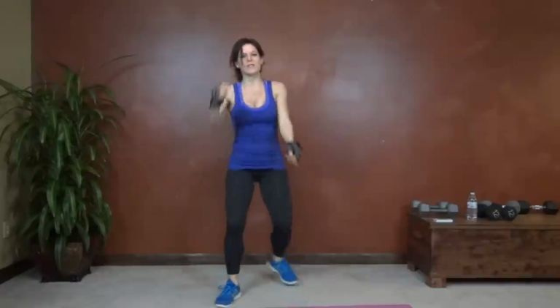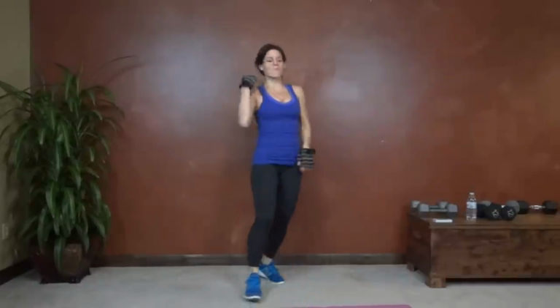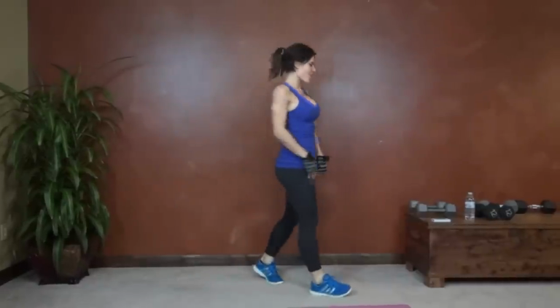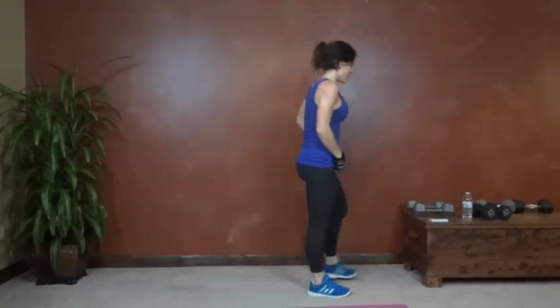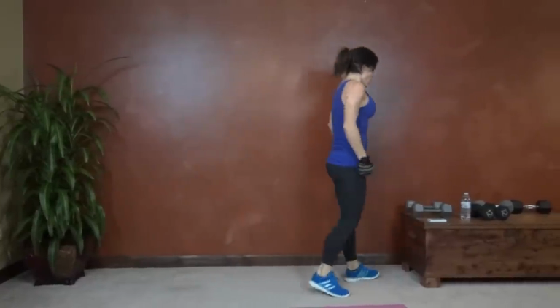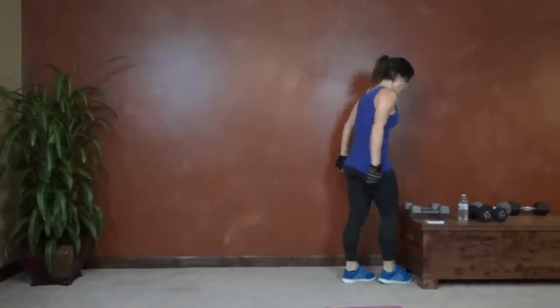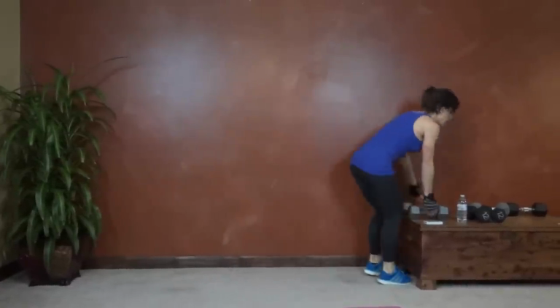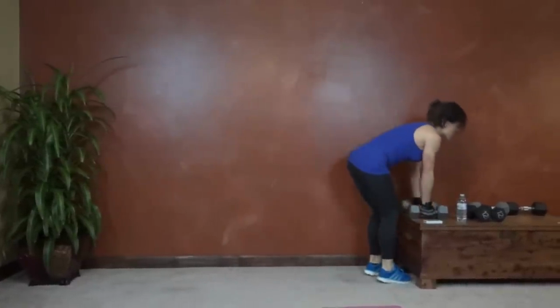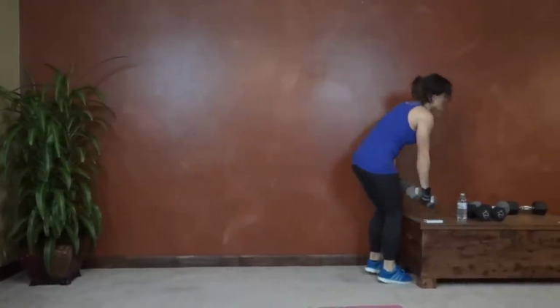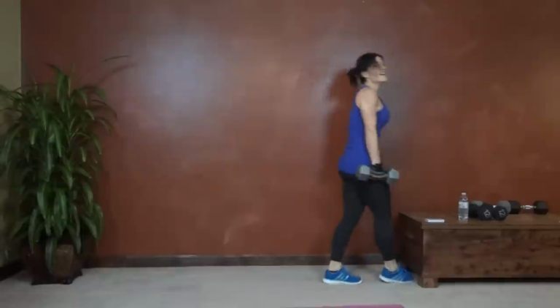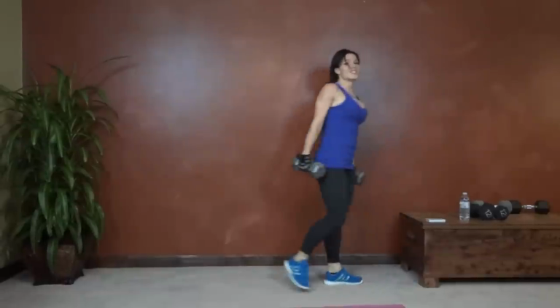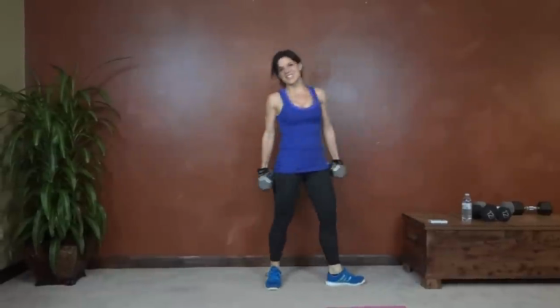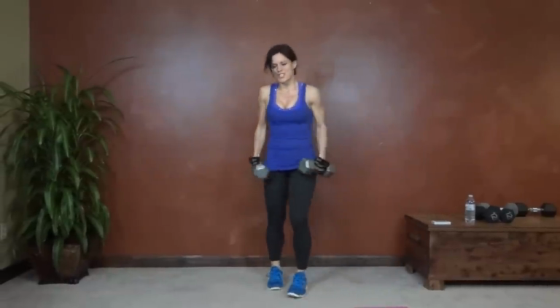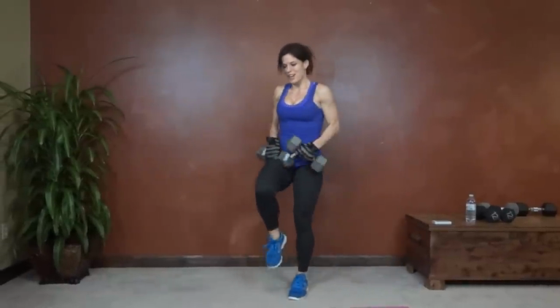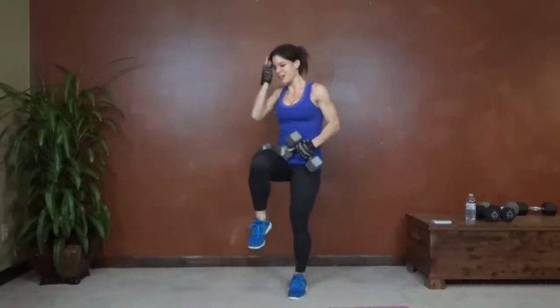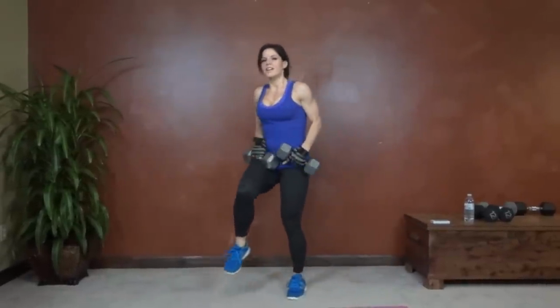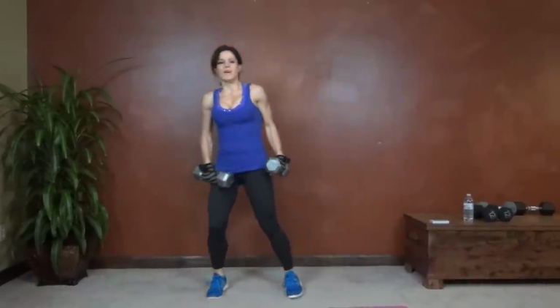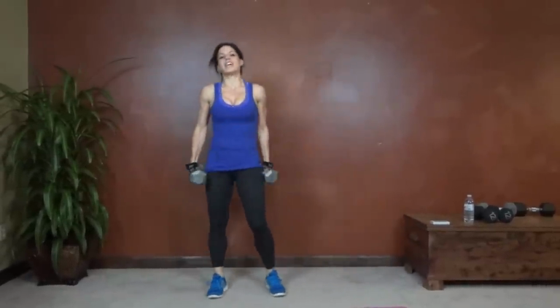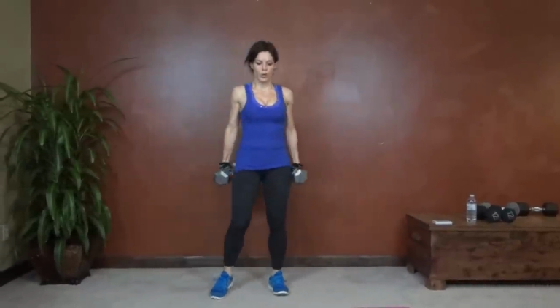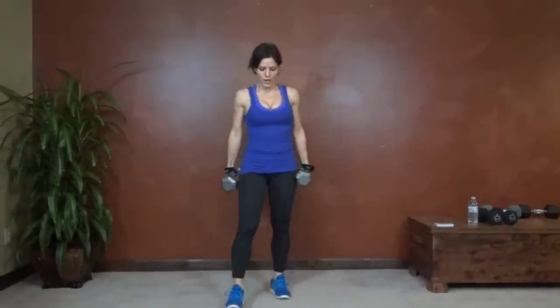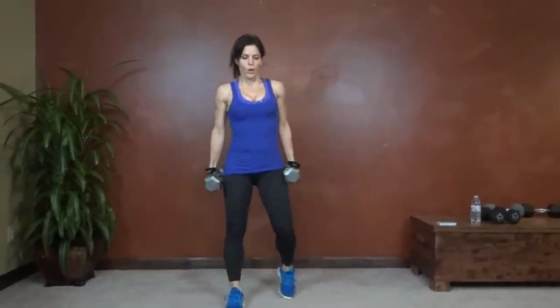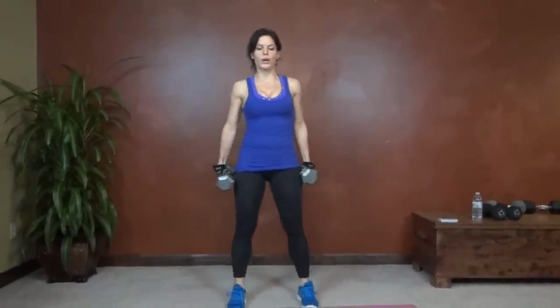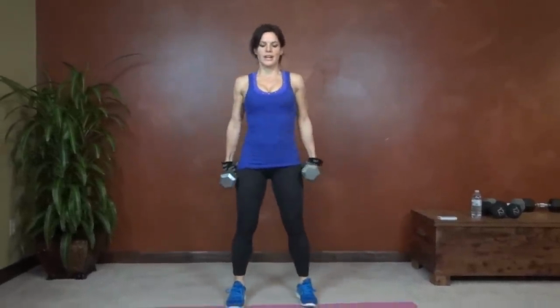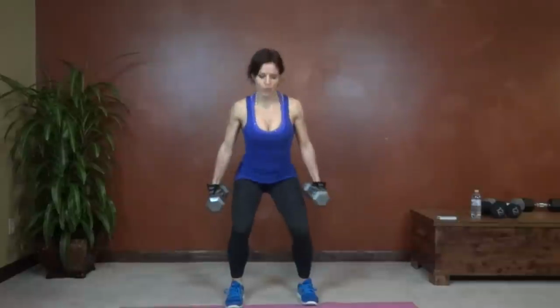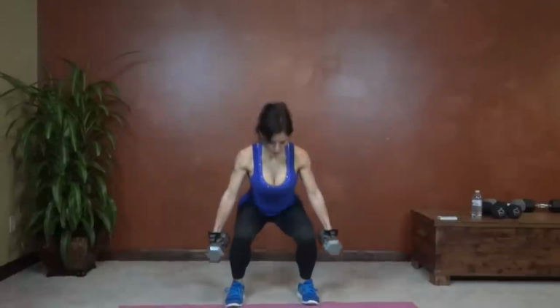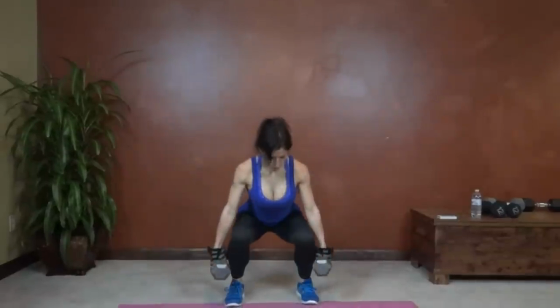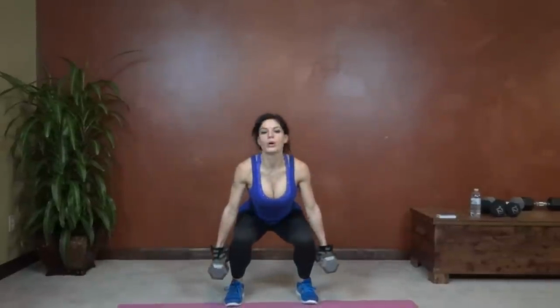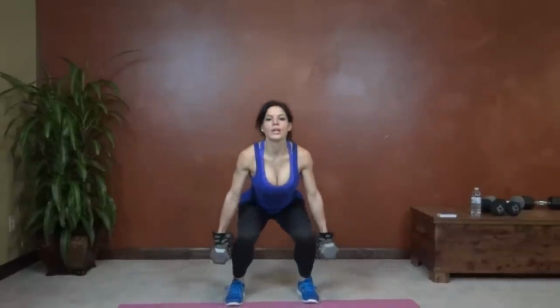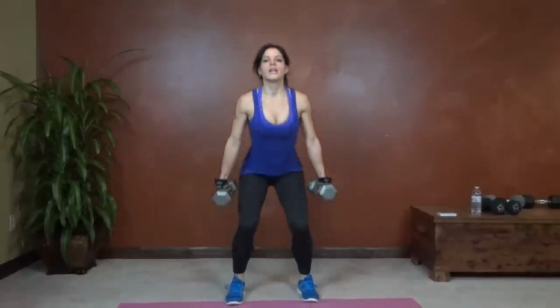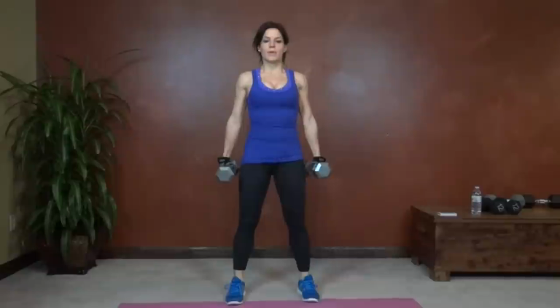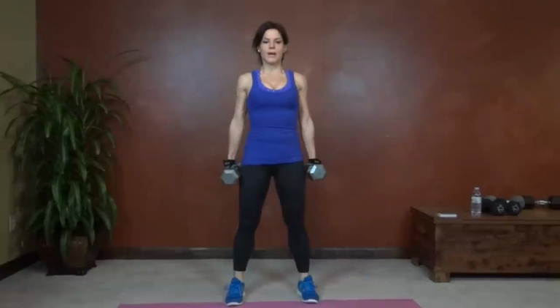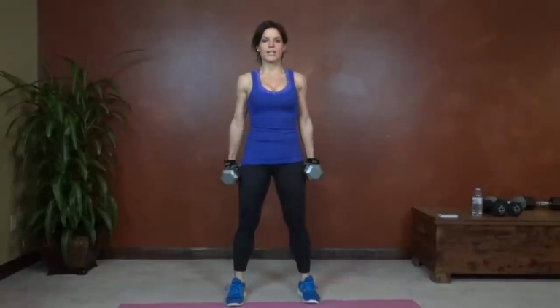Next we have a dumbbell squat. No jumping this time, but we're still squatting. Dumbbell in each hand. Here we go. And bring it up.